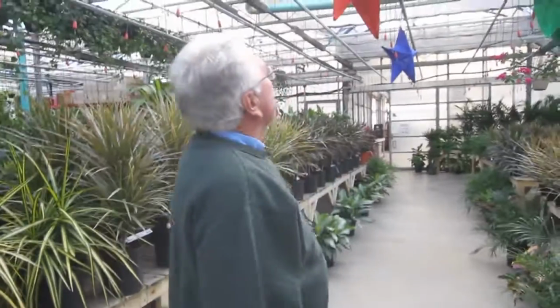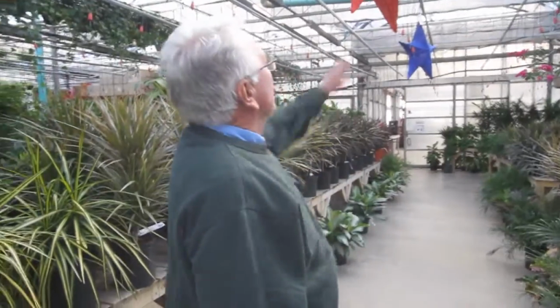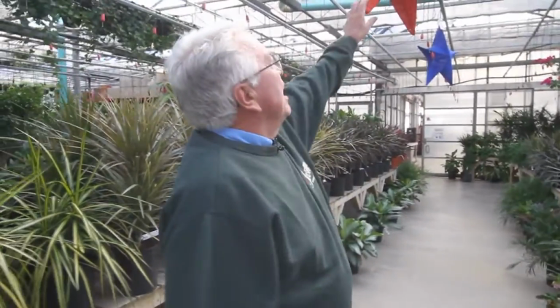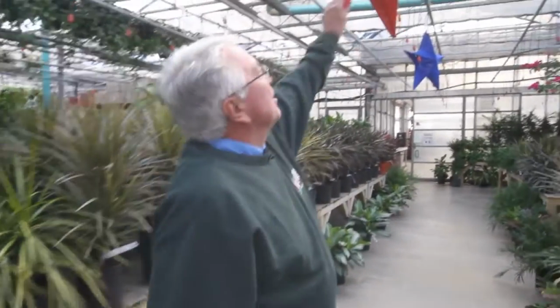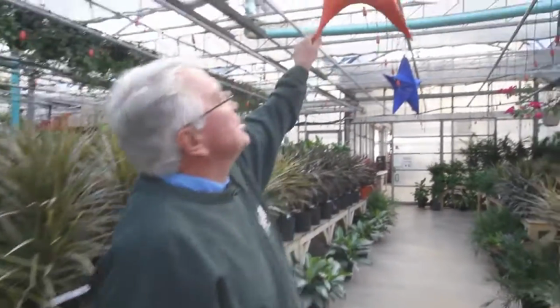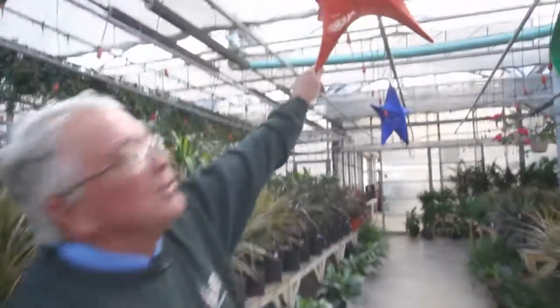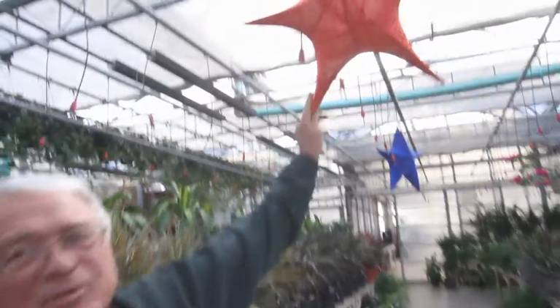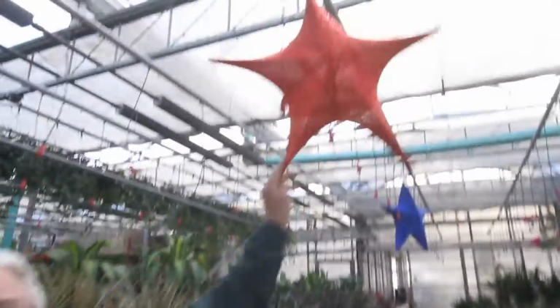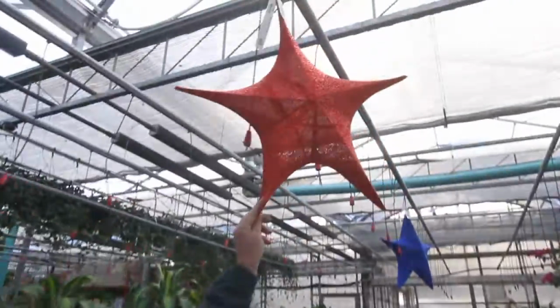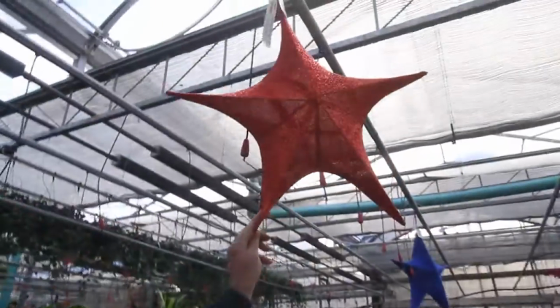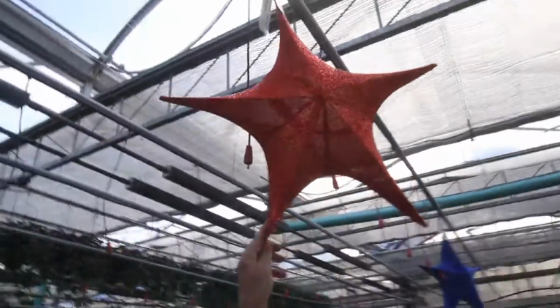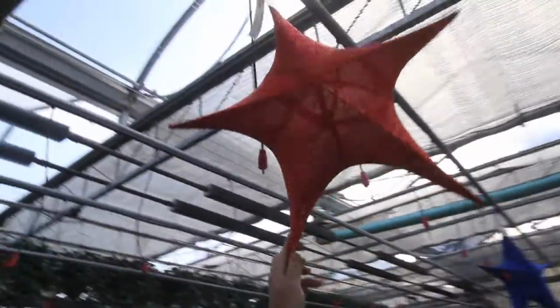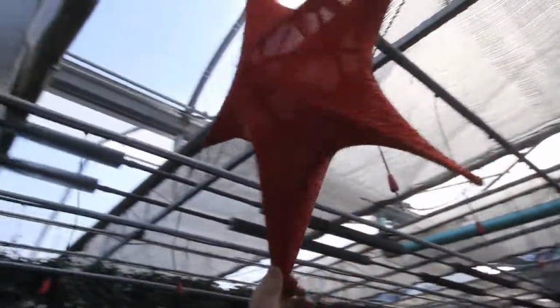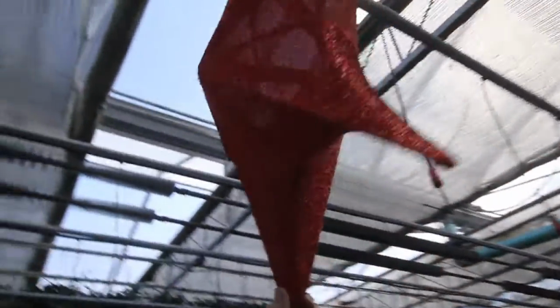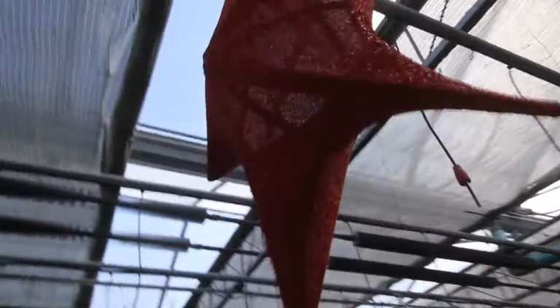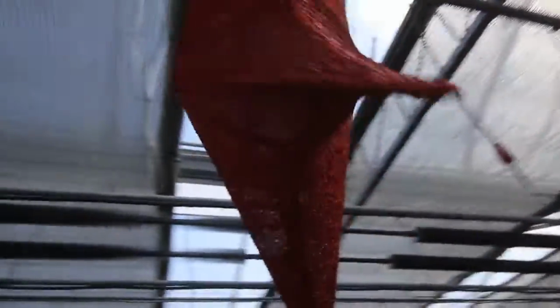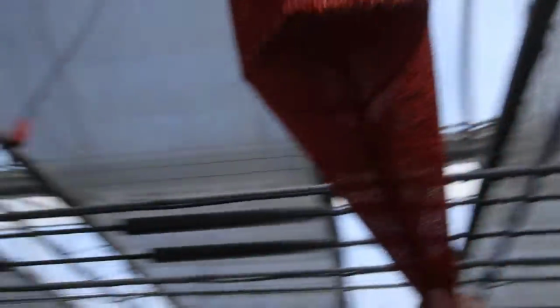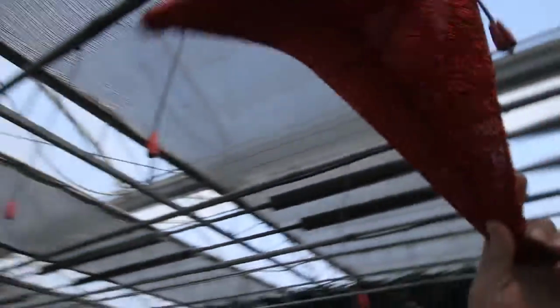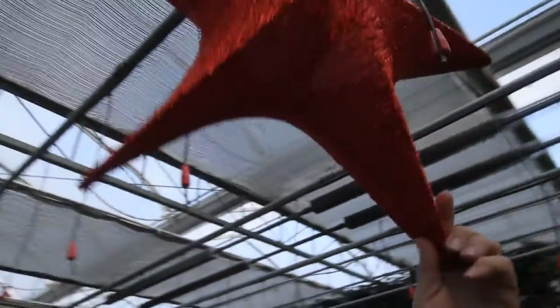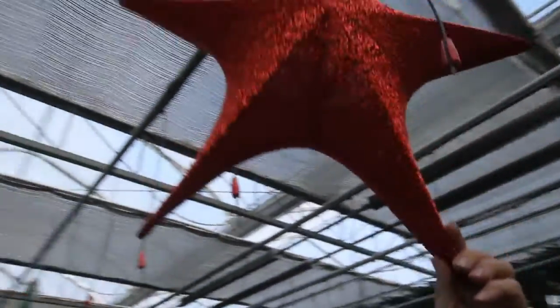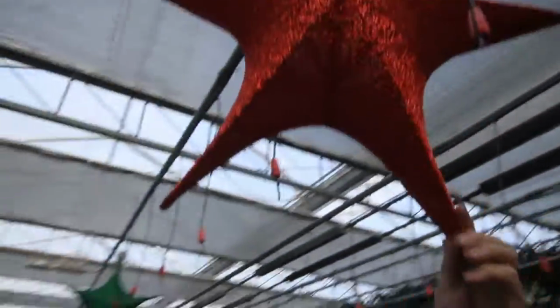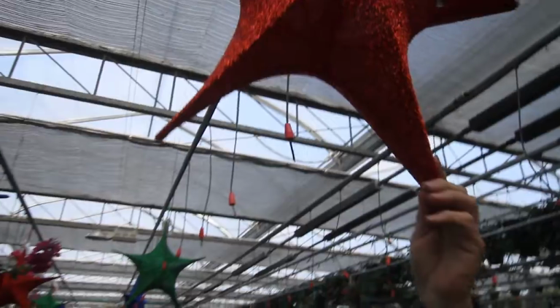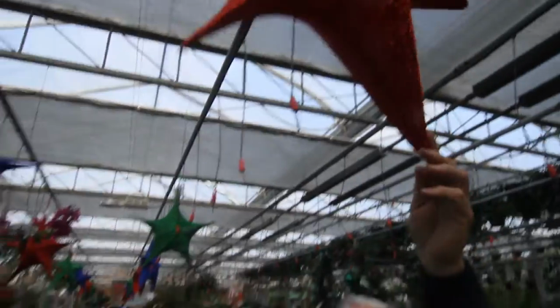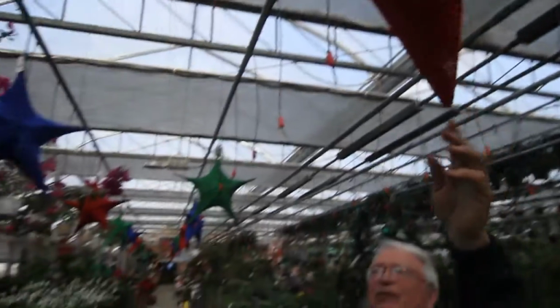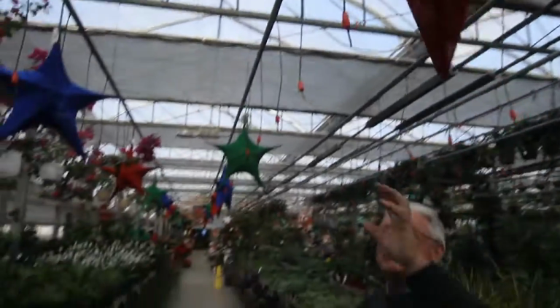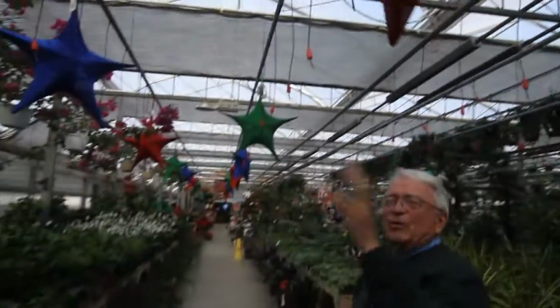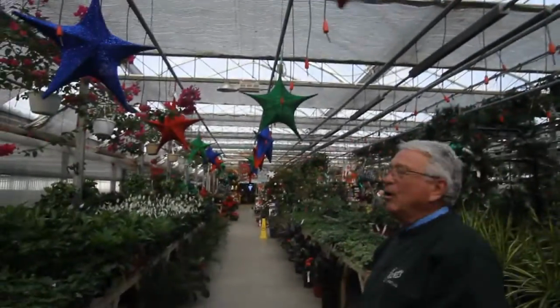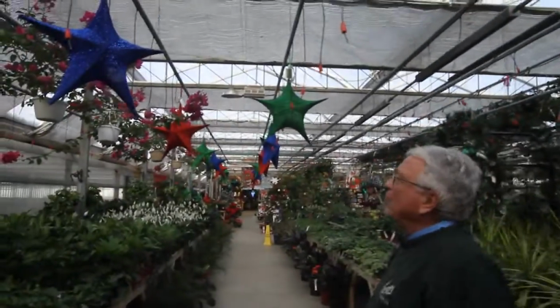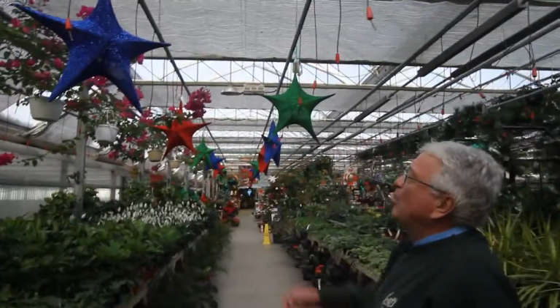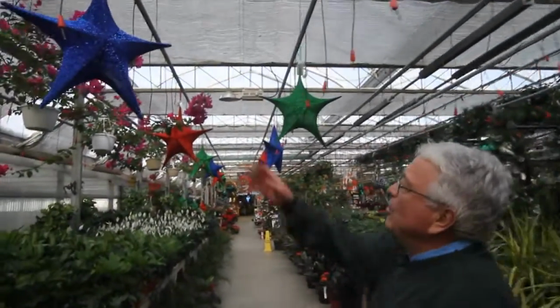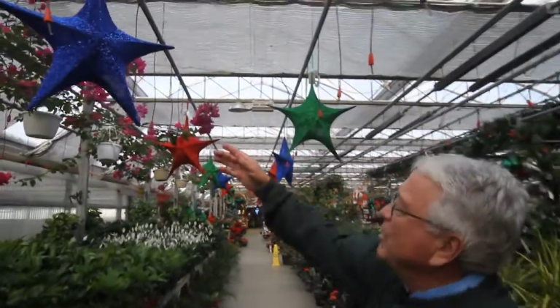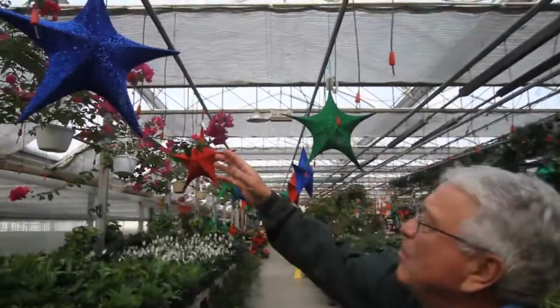If you look up you're going to see some stars. Now these aren't piñatas — they're not to be beaten around. They're just a Christmas decoration that would be beautiful on your porch or in your gazebo.